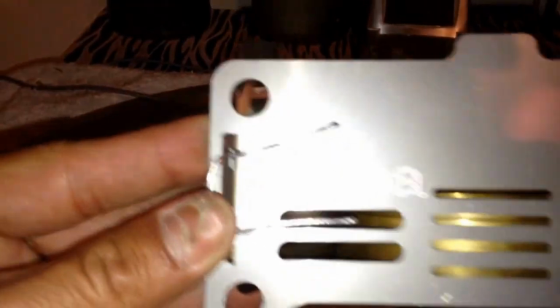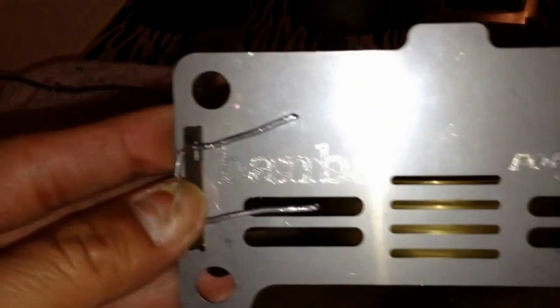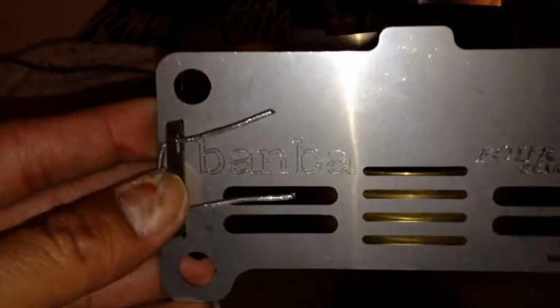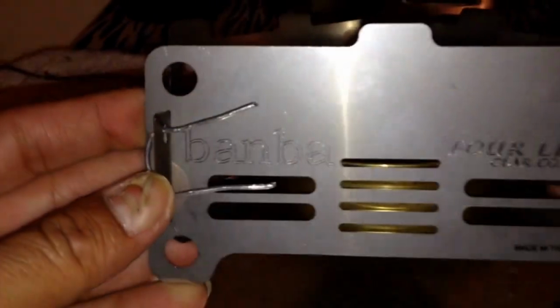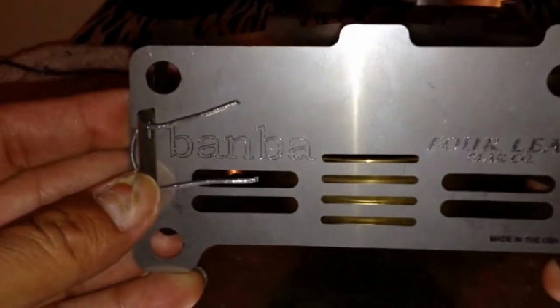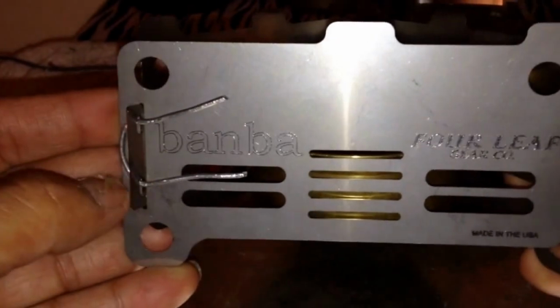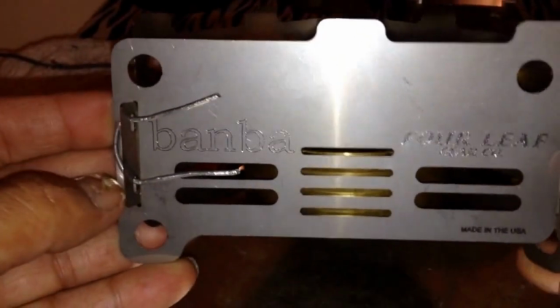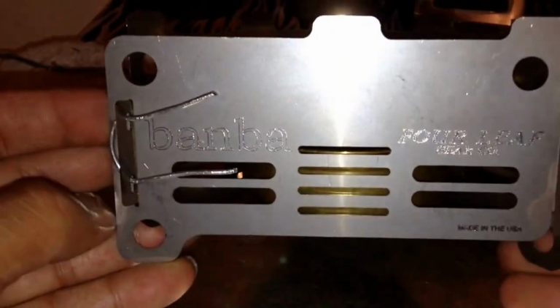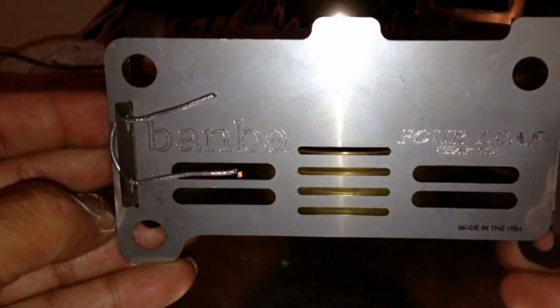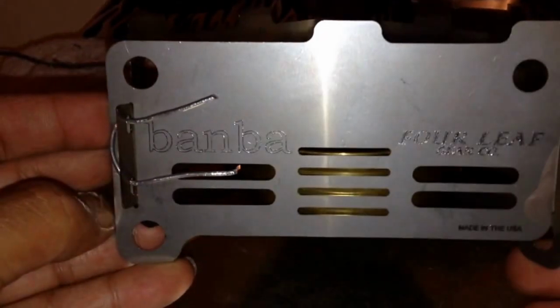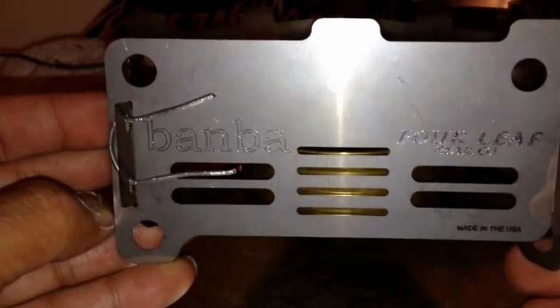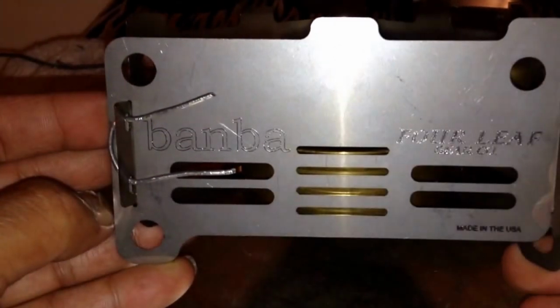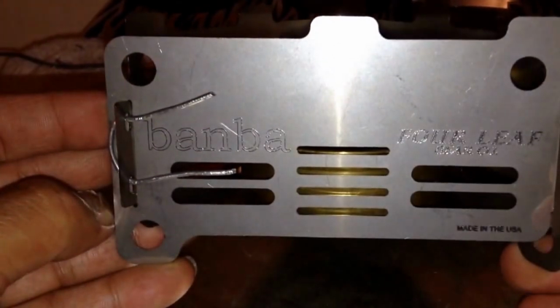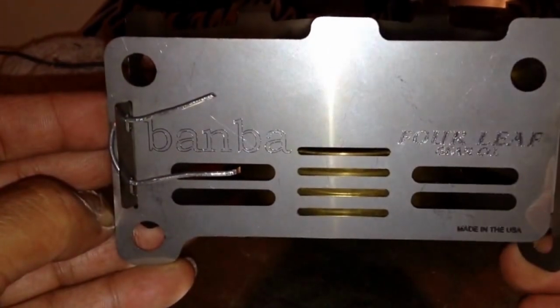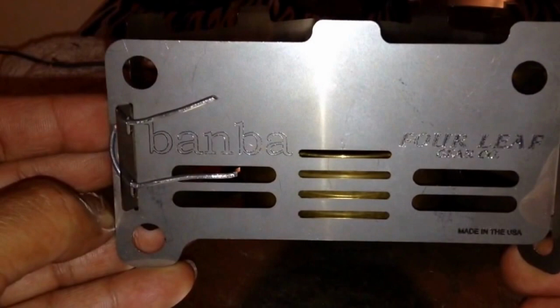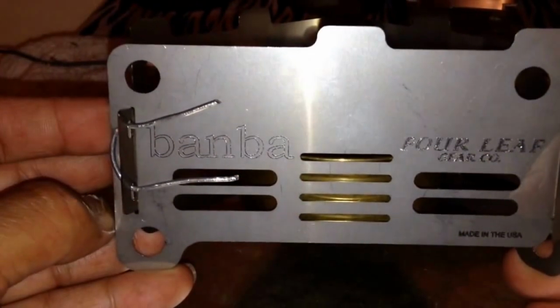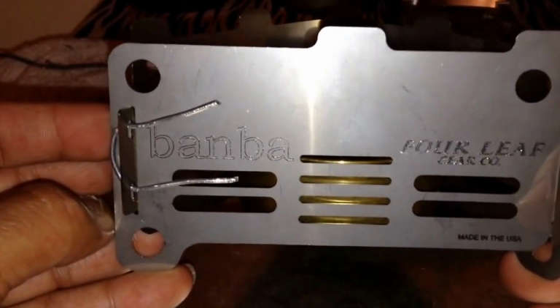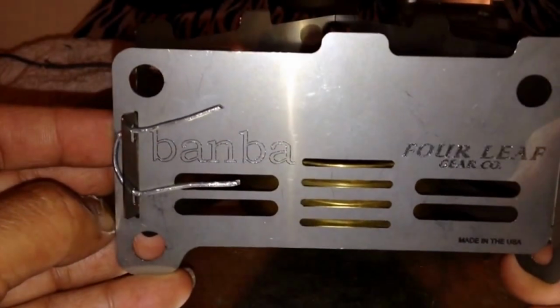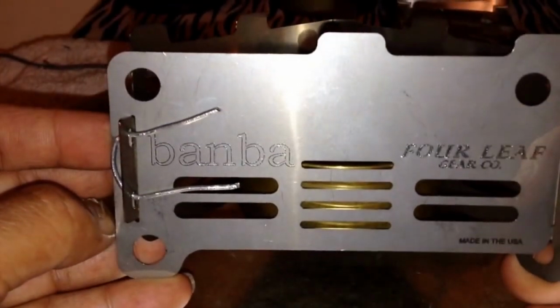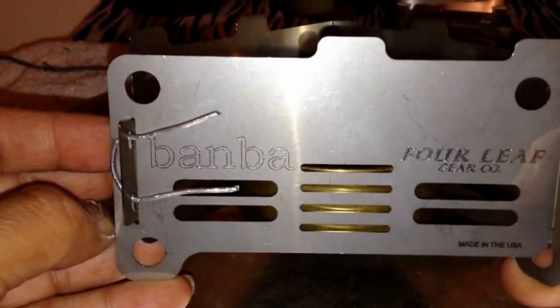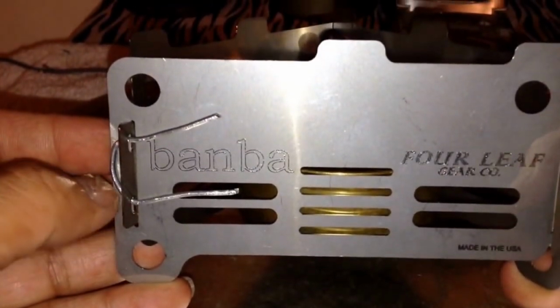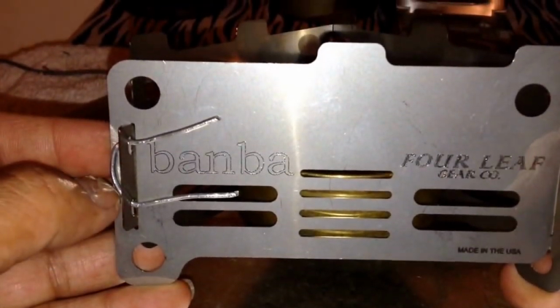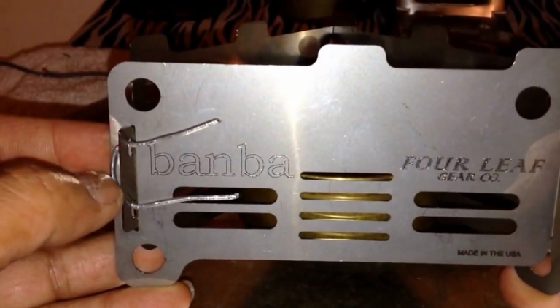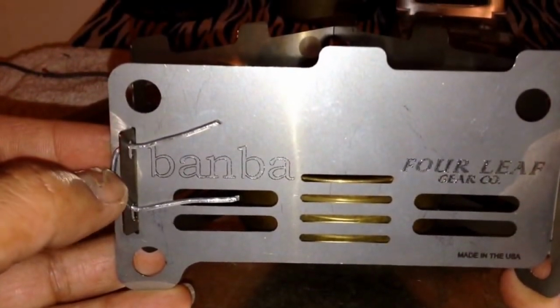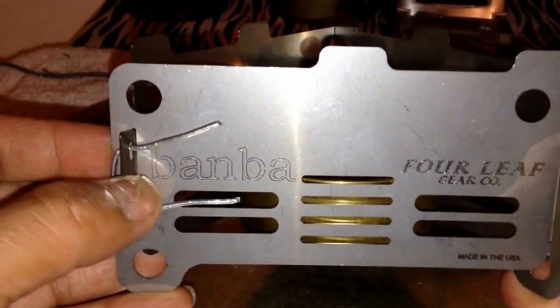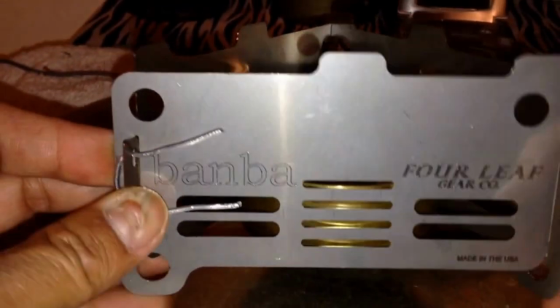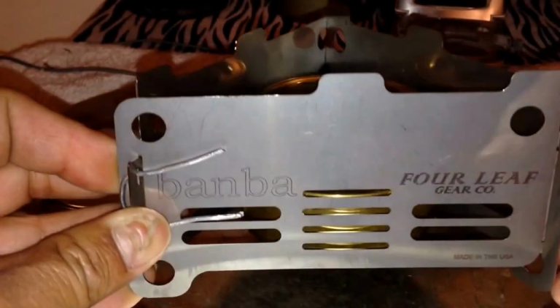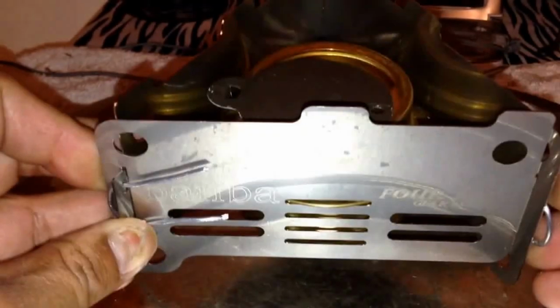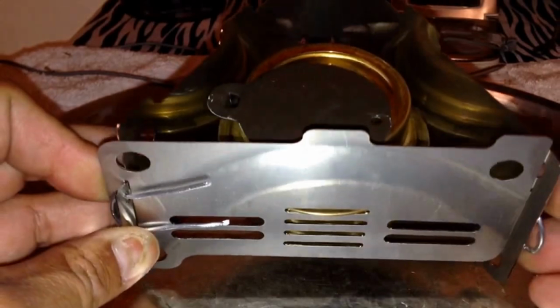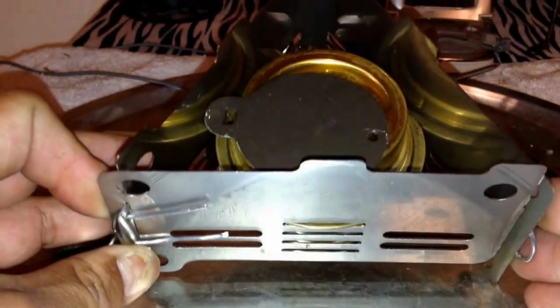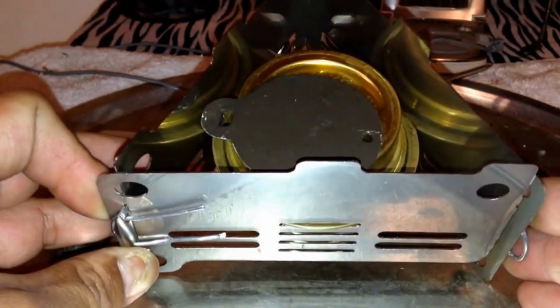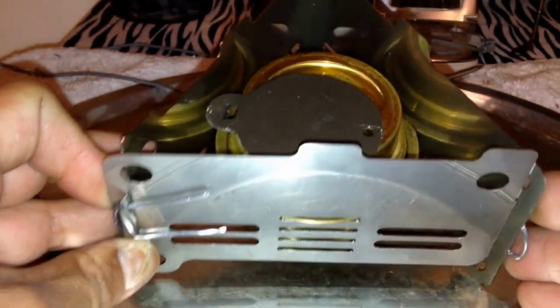You can find it on eBay — he's on eBay and he has a website: 4leafgearcompany.com. He's a really nice guy, really cool guy to talk to.